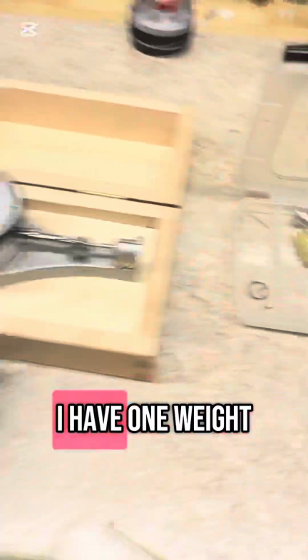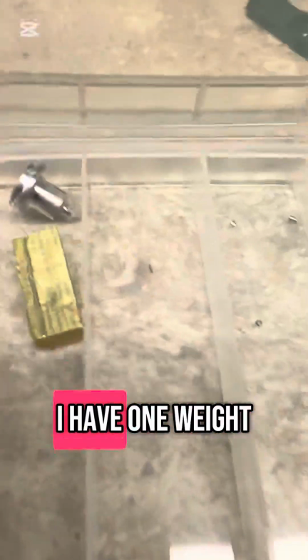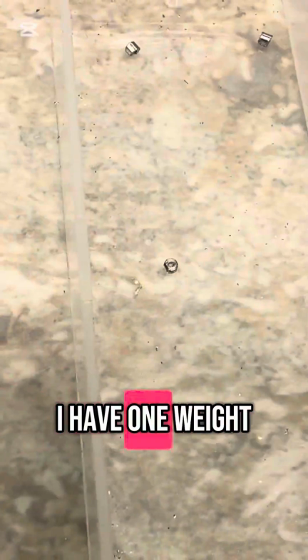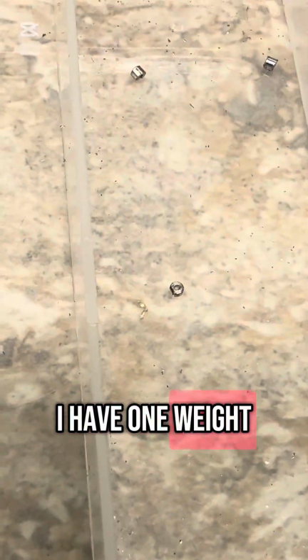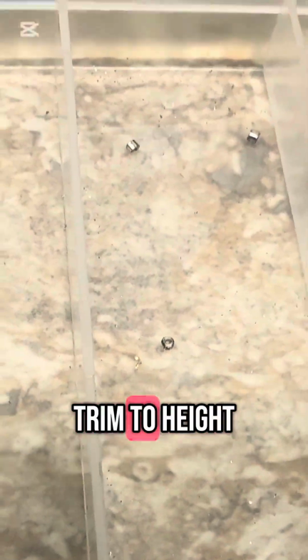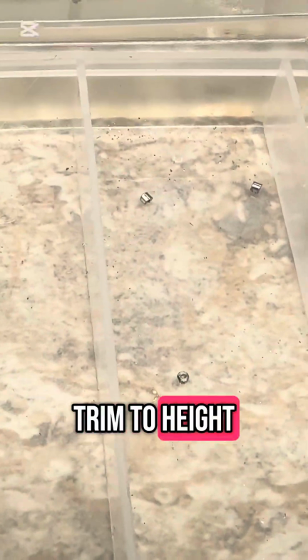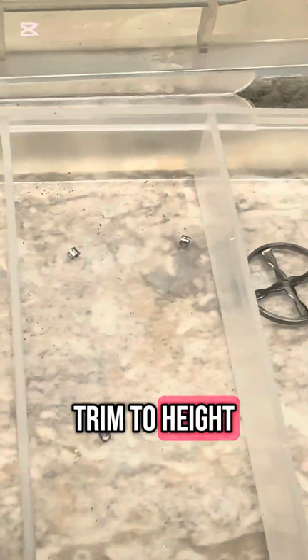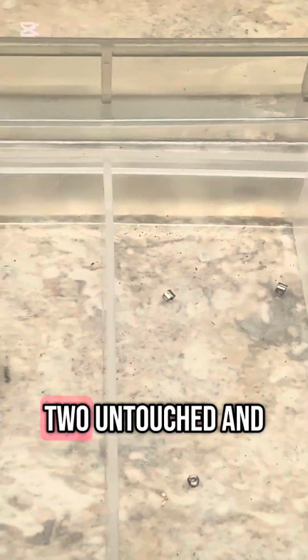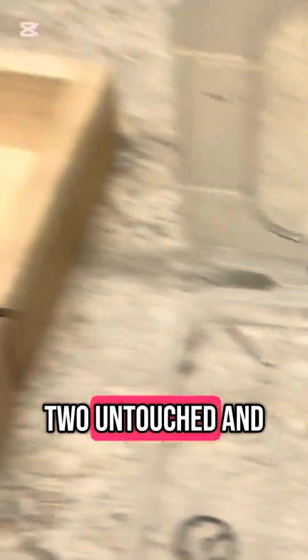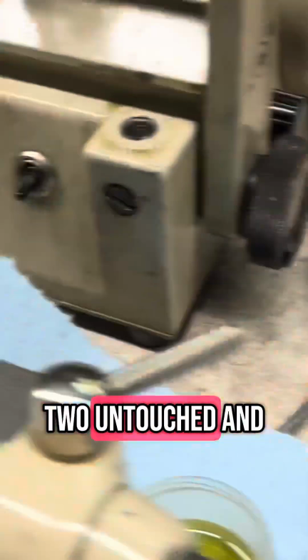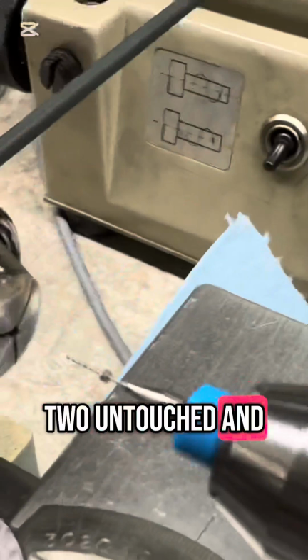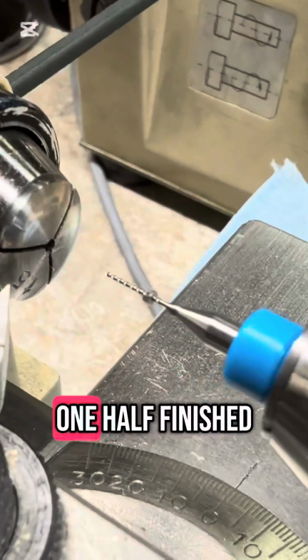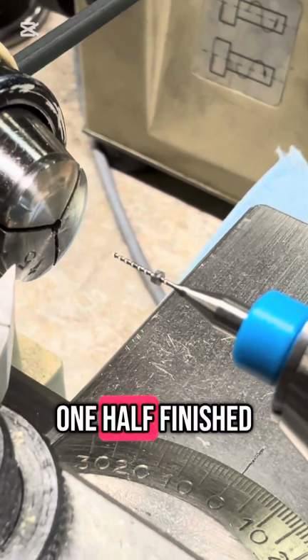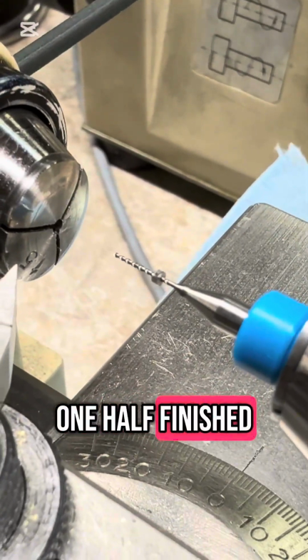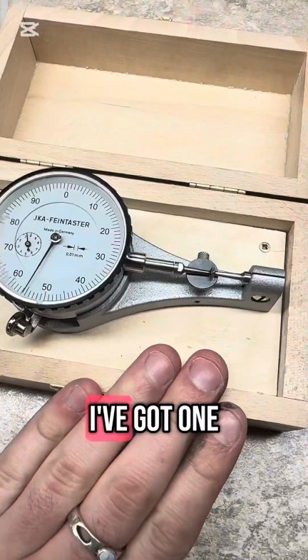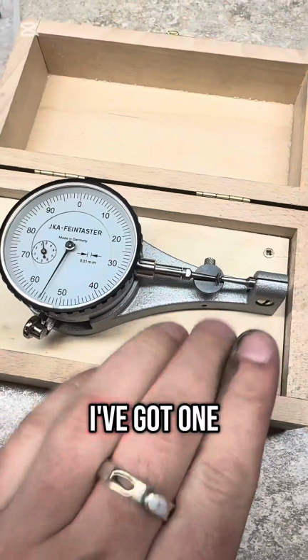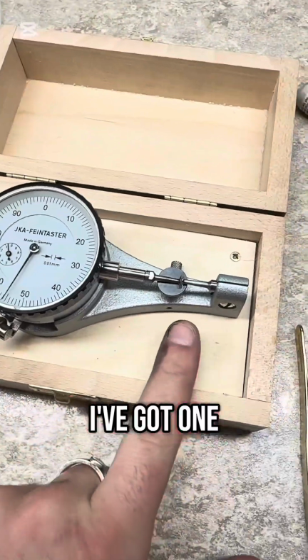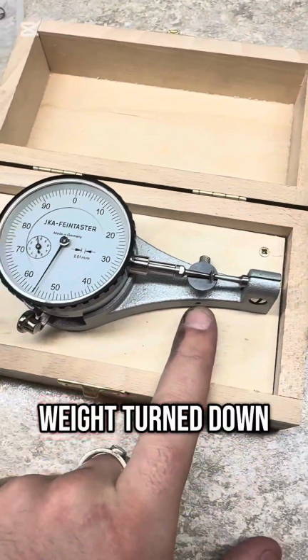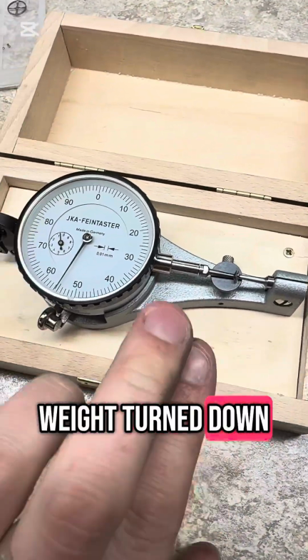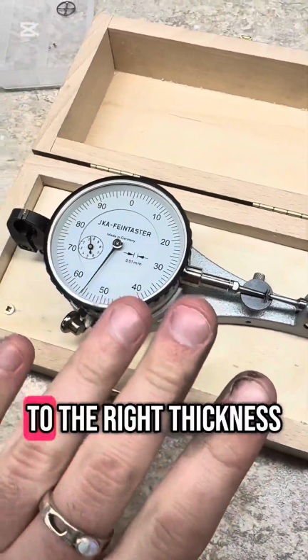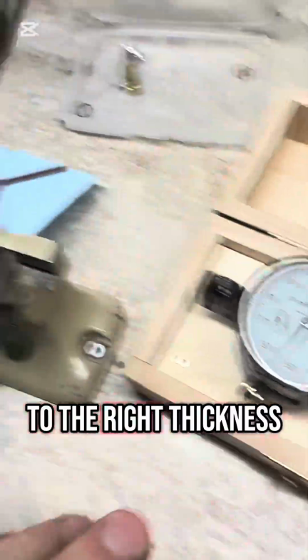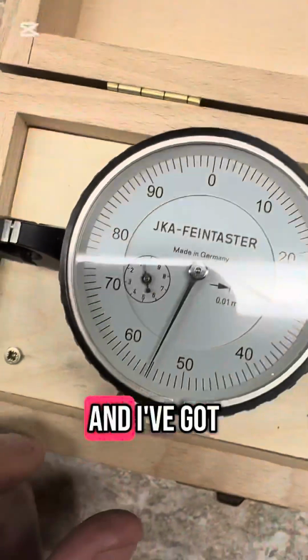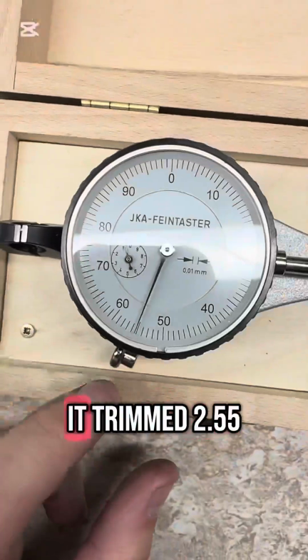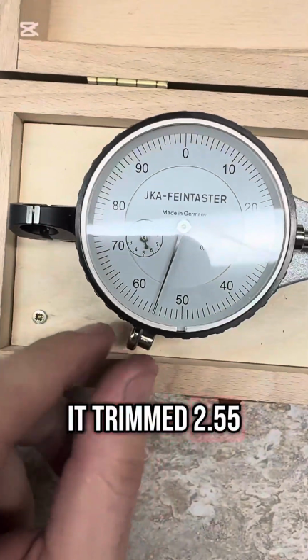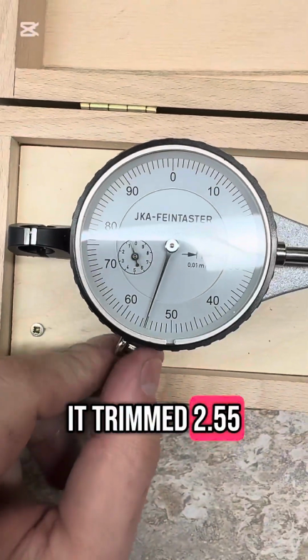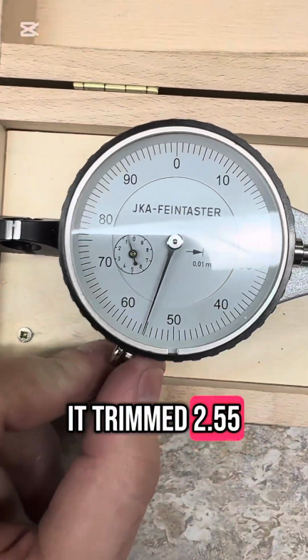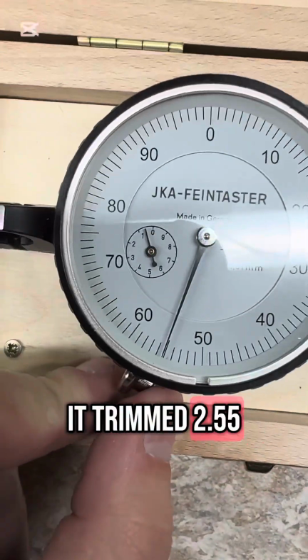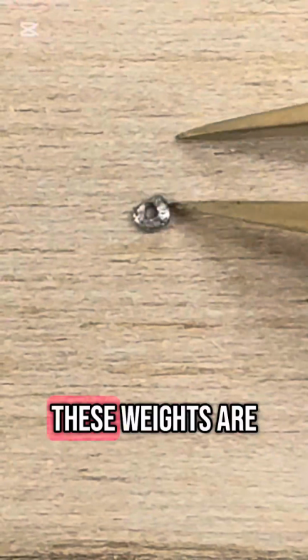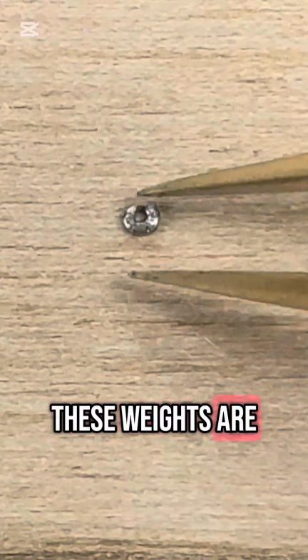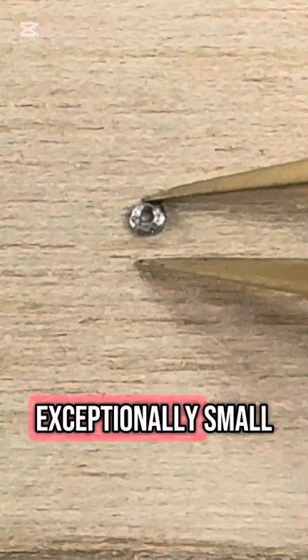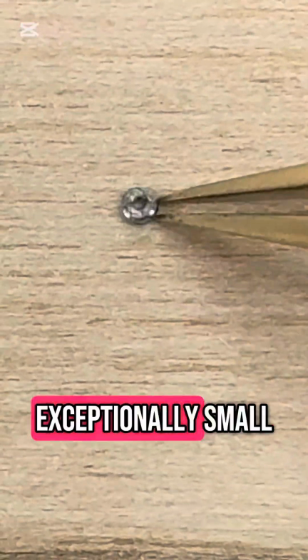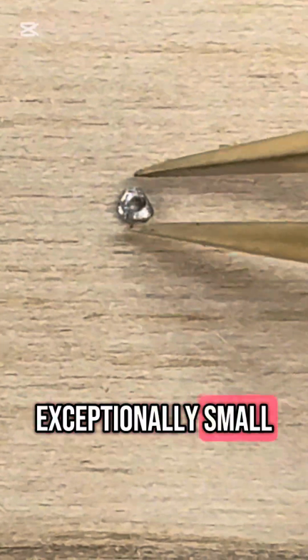I have one weight trimmed to height, two untouched, and one half finished. I've got one weight turned down to the right thickness and trimmed to 0.55. These weights are exceptionally small.